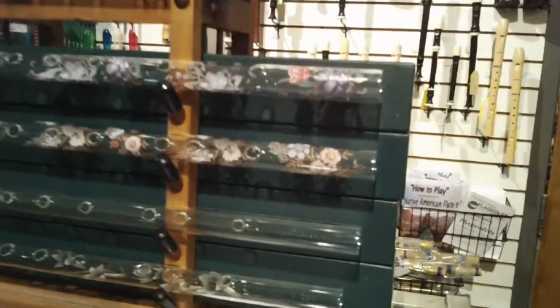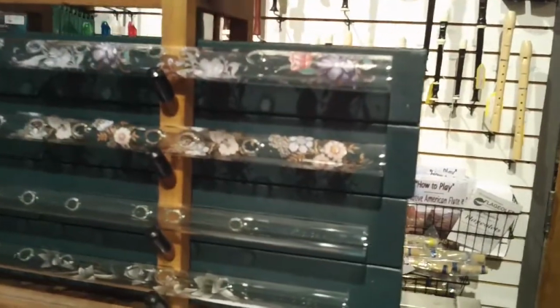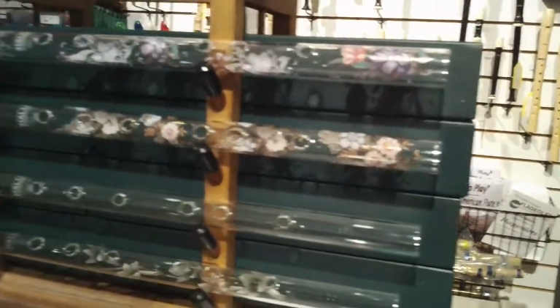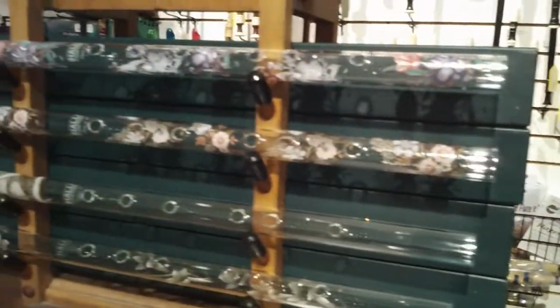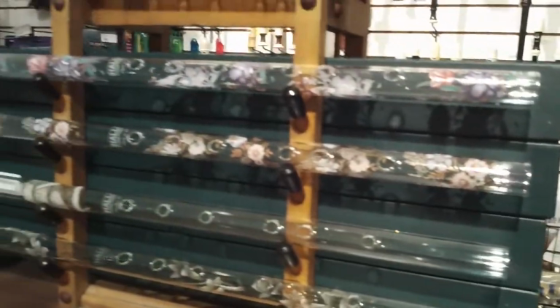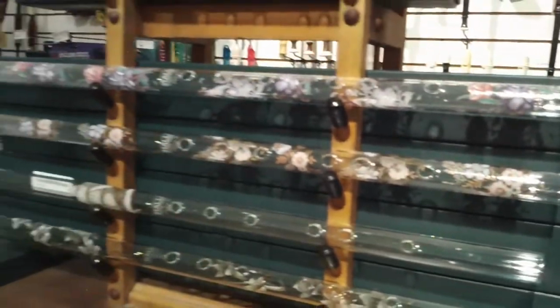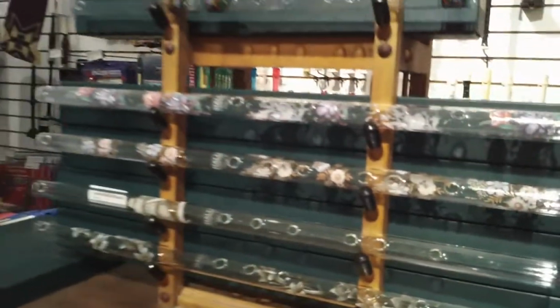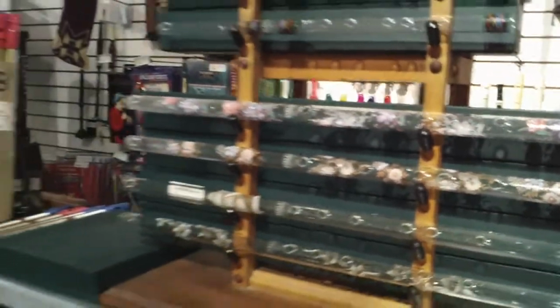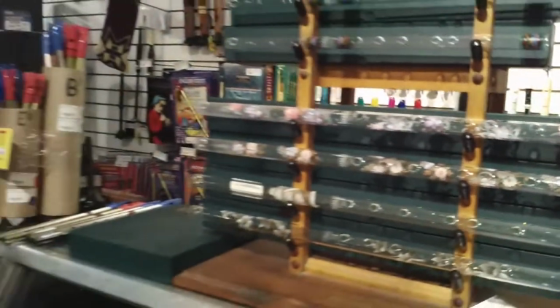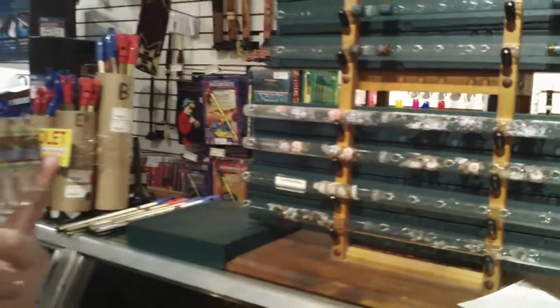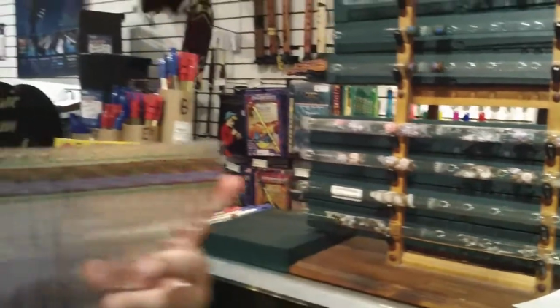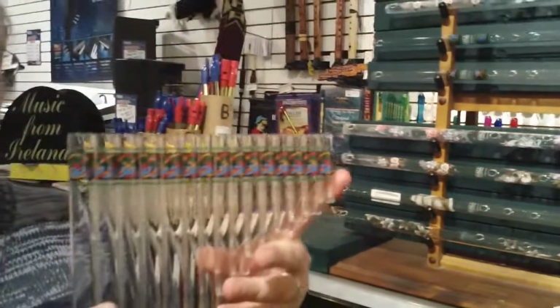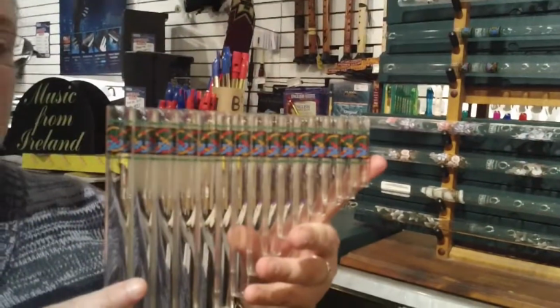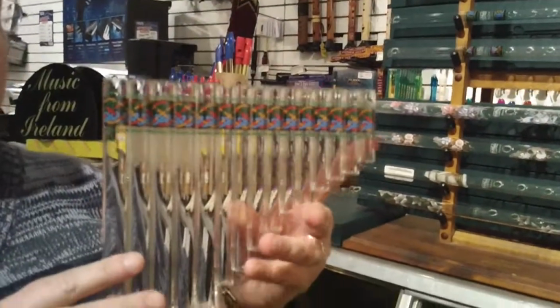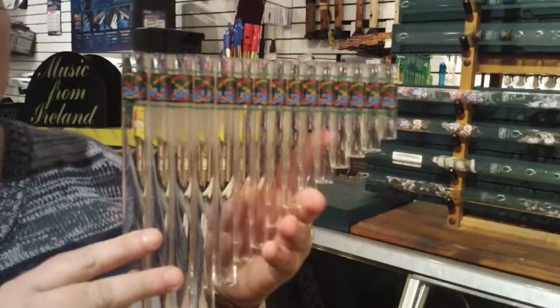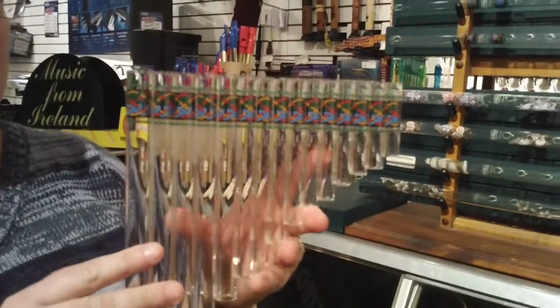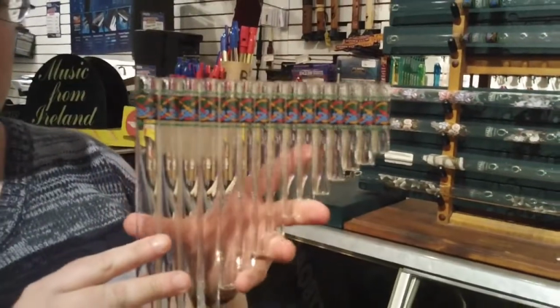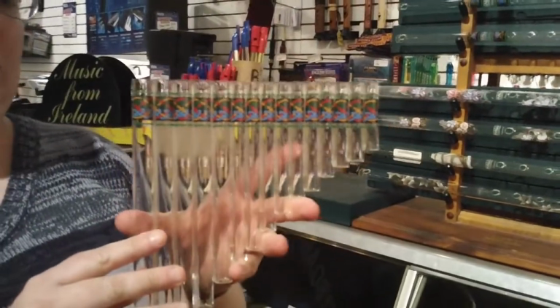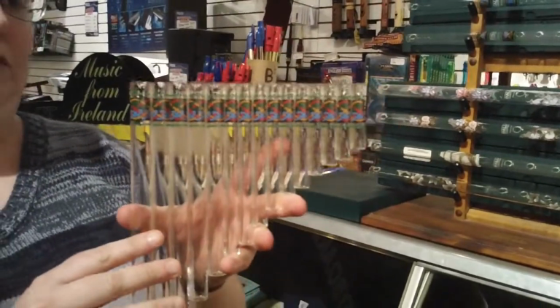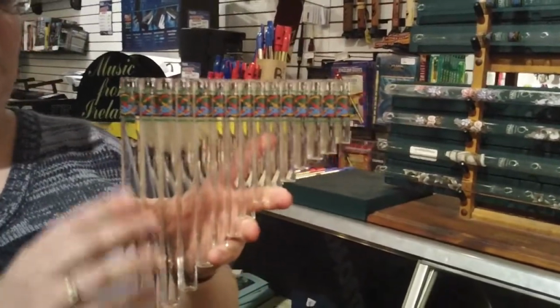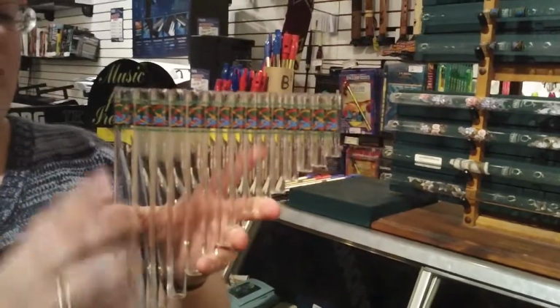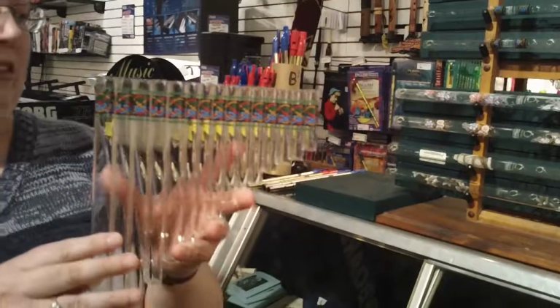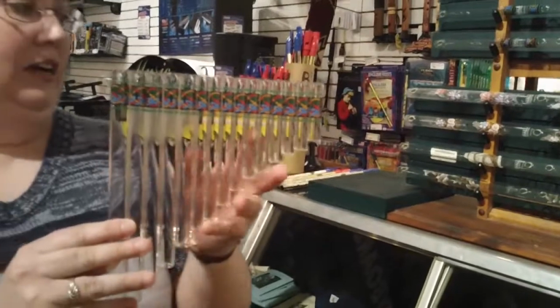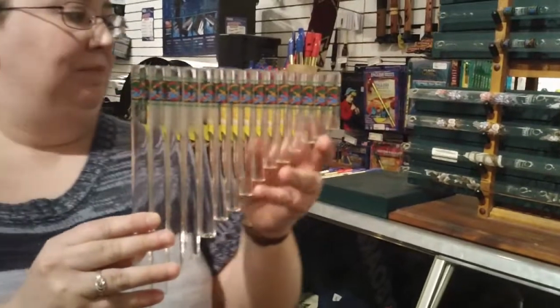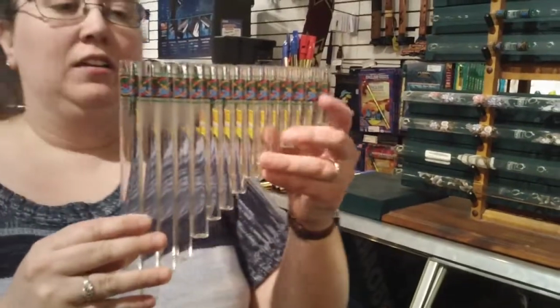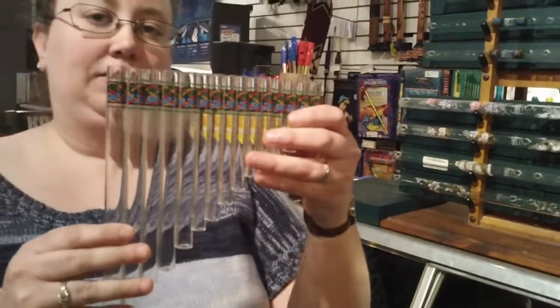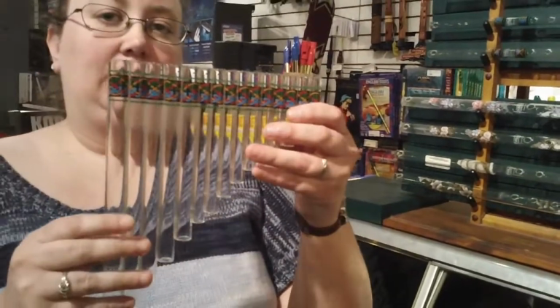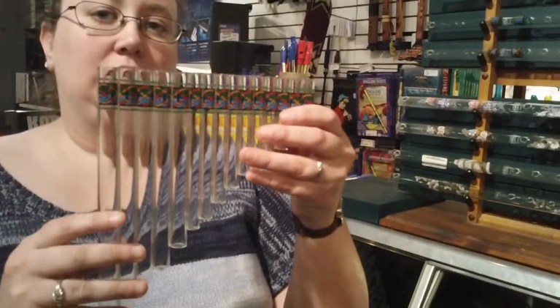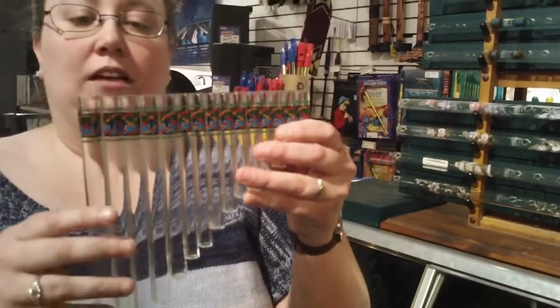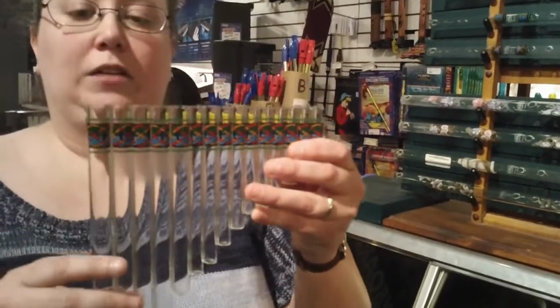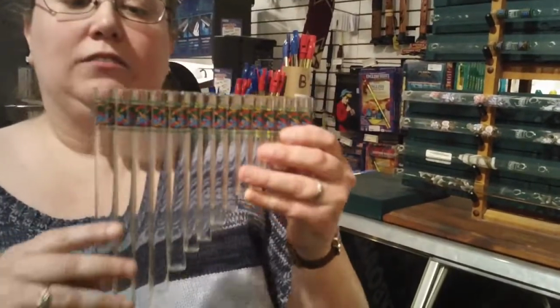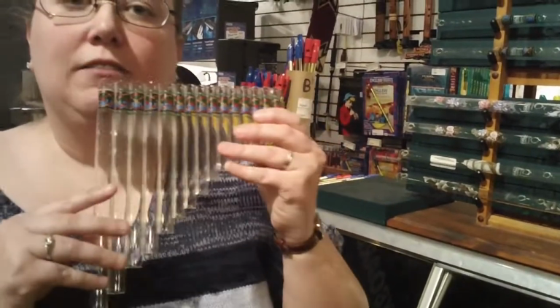Hall also makes two sizes of pan flutes: a single octave and a double octave. This happens to be the single octave with the Celtic knot design on it. It runs $55, and the double octave runs $85.